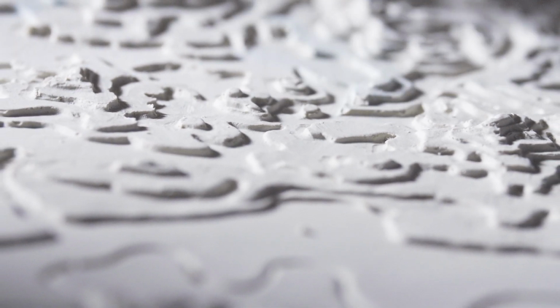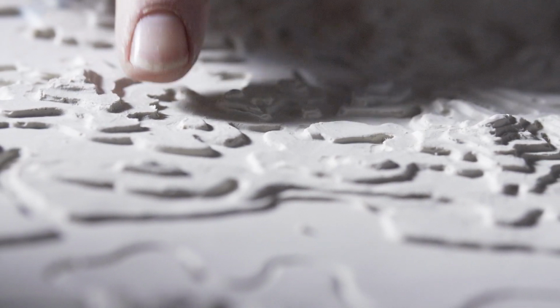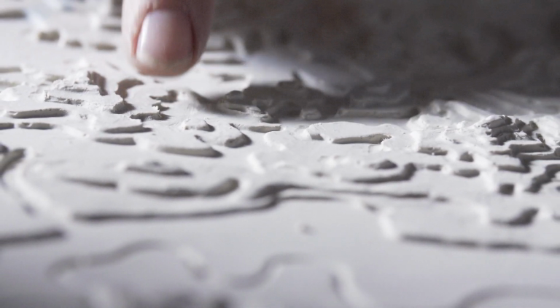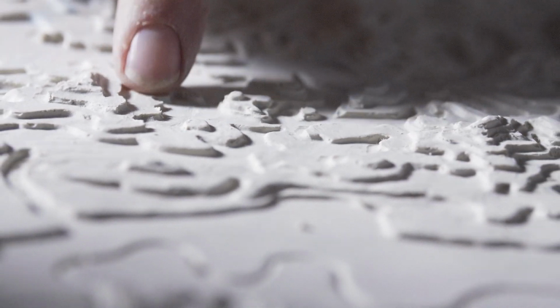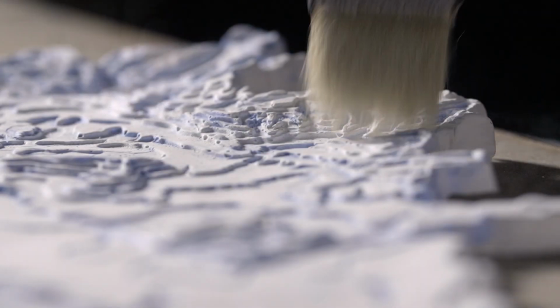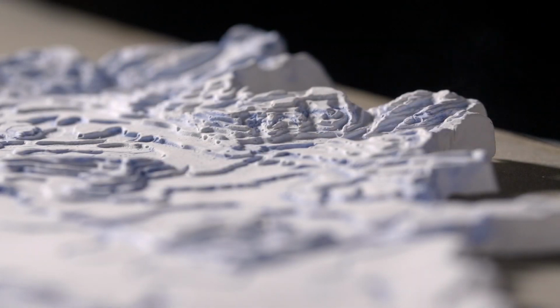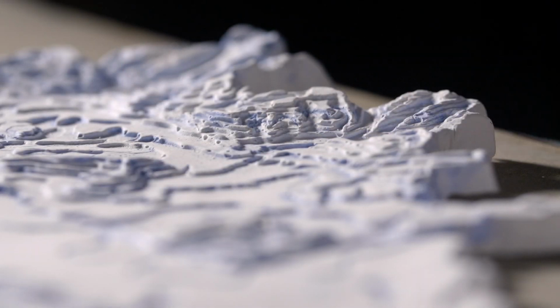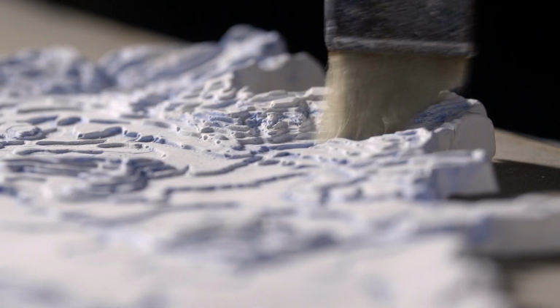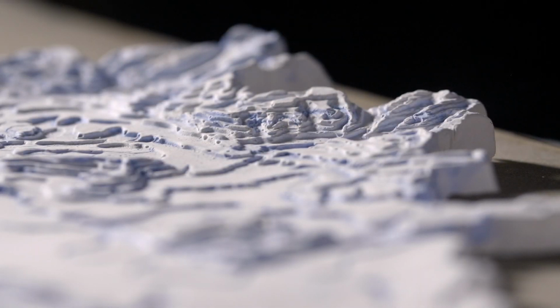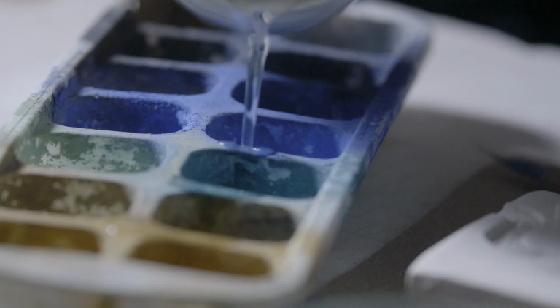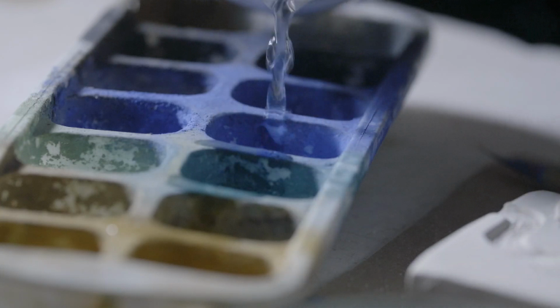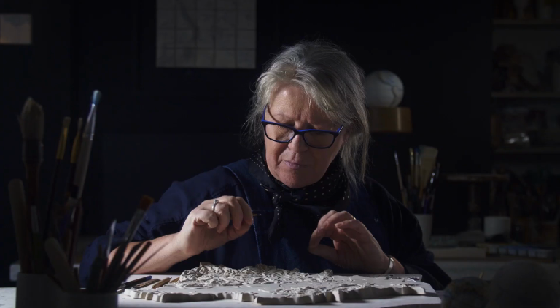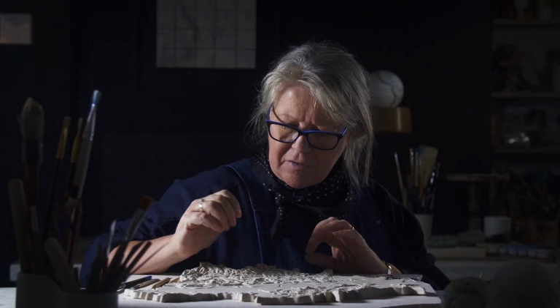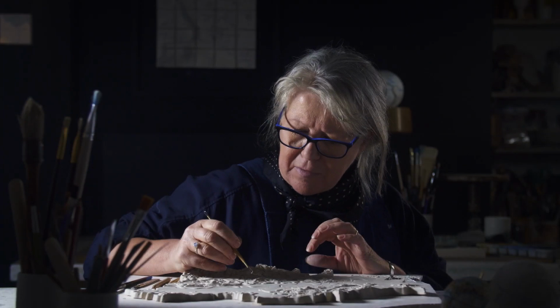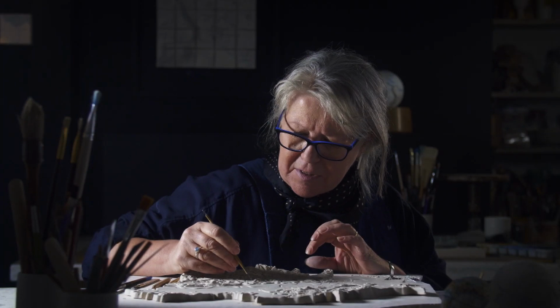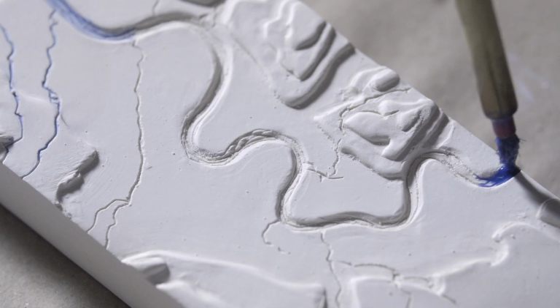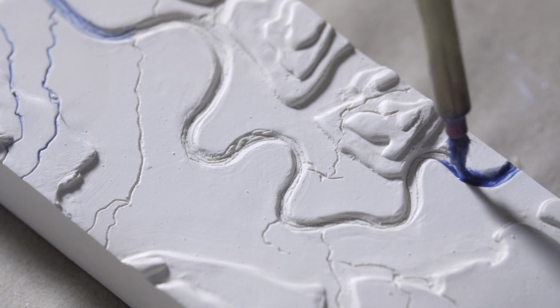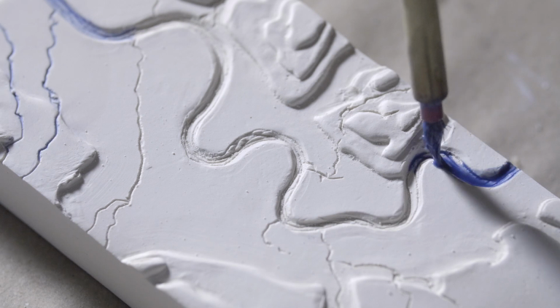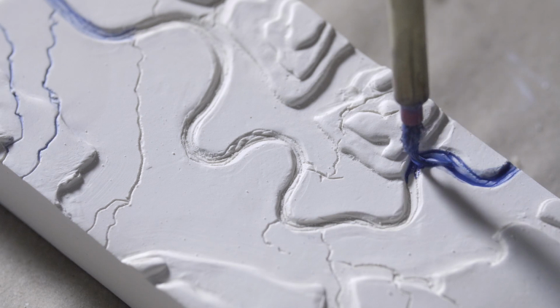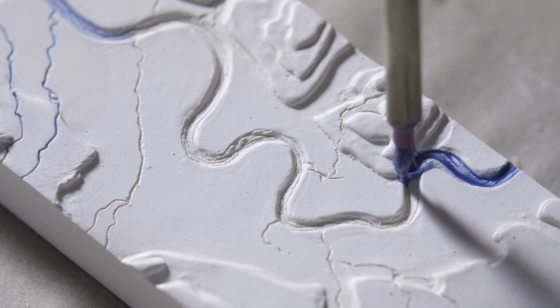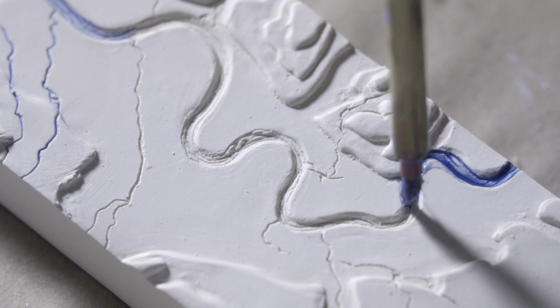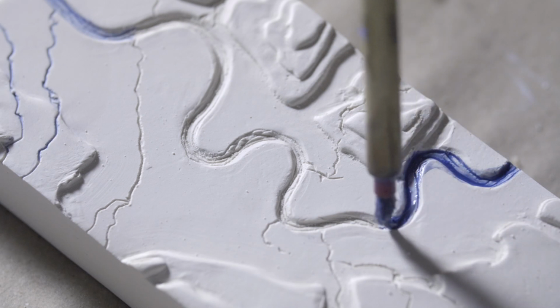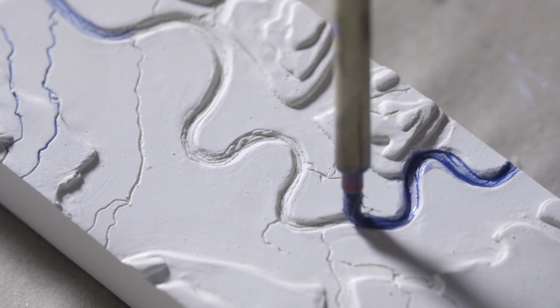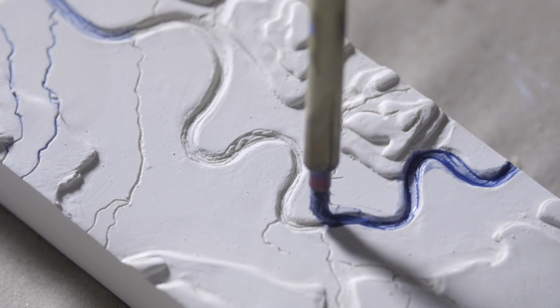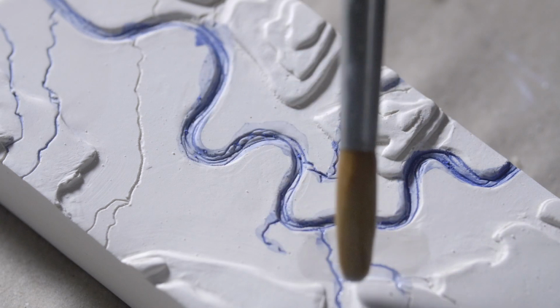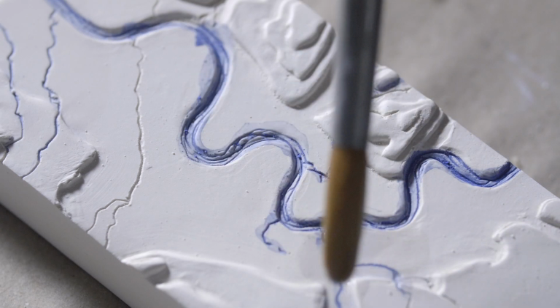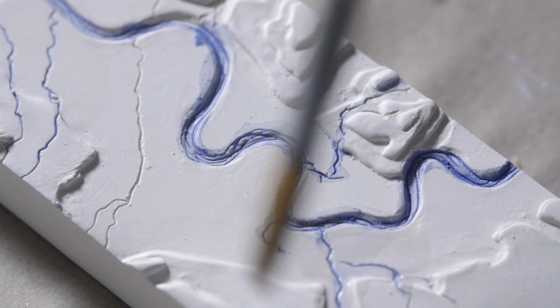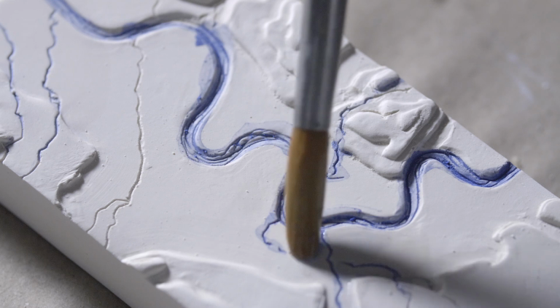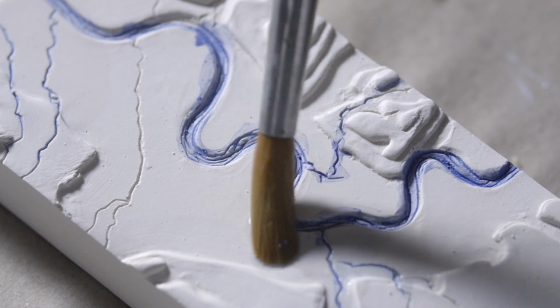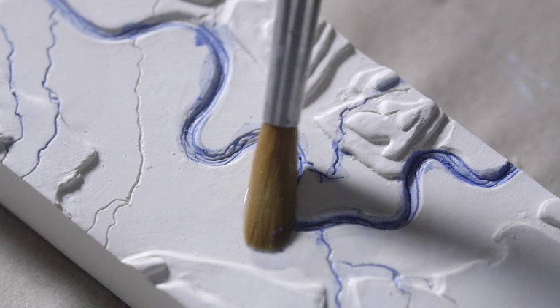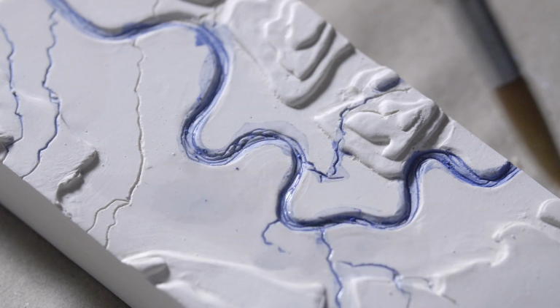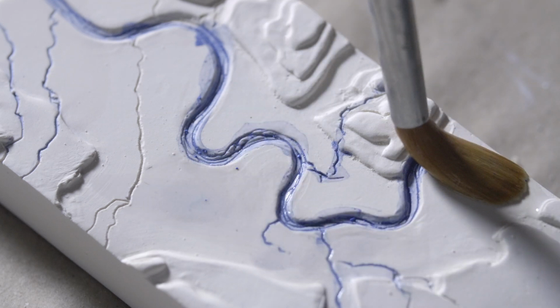Once dry, I then paint in the rivers and landscape with ceramic oxide, and that gets sucked into the porous clay surface before it's fired to 1000 degrees in the kiln.